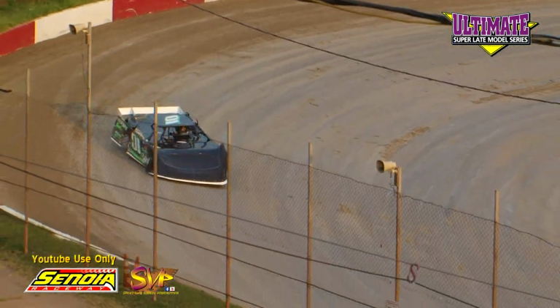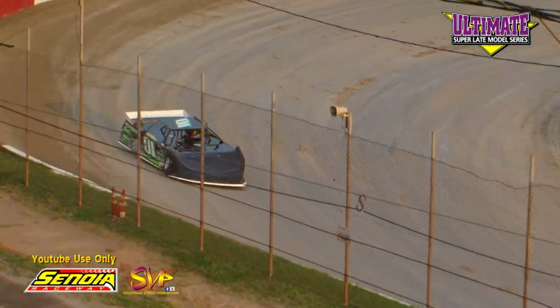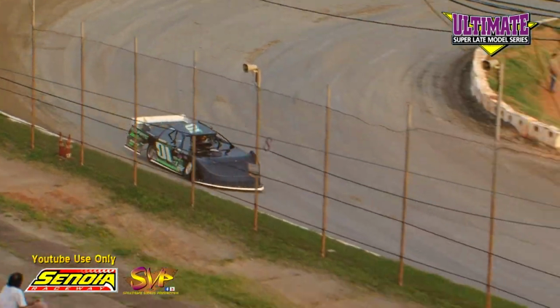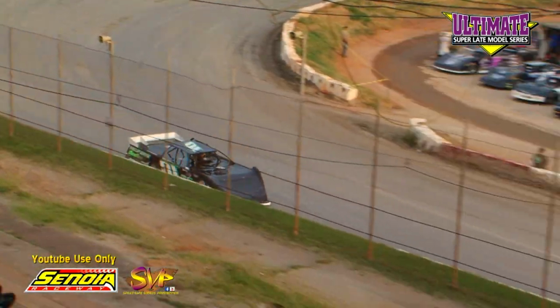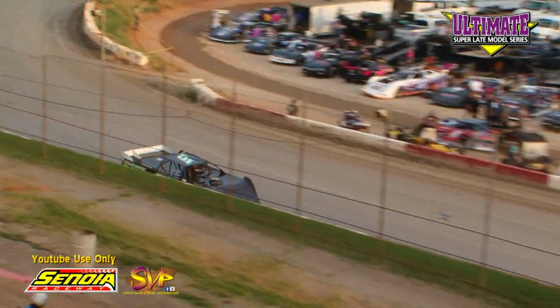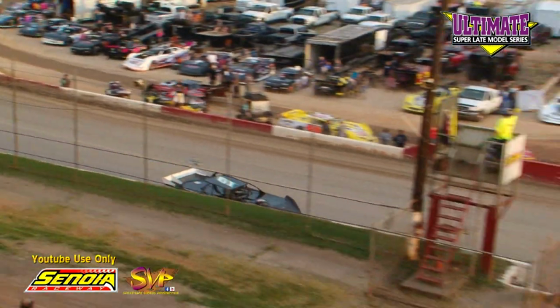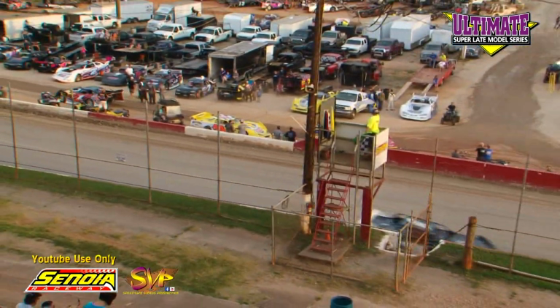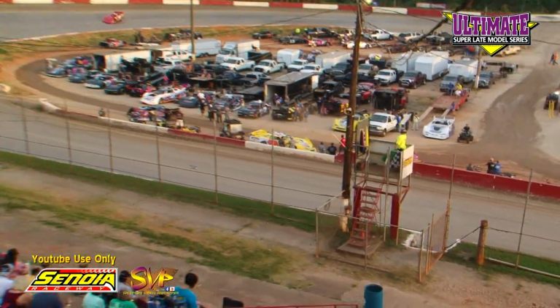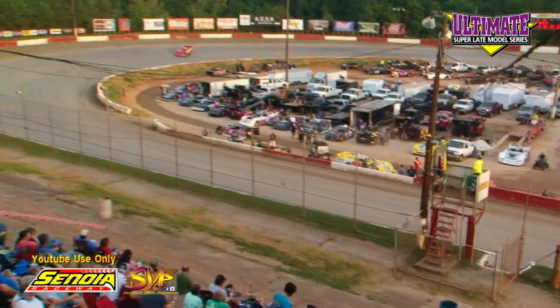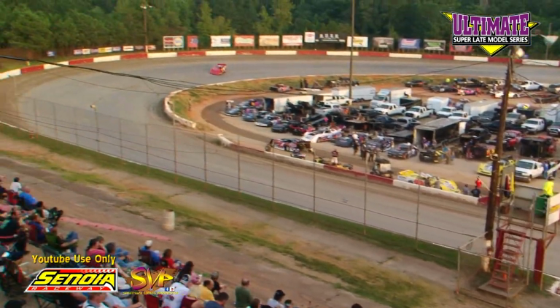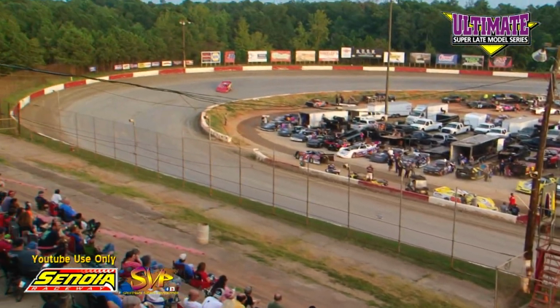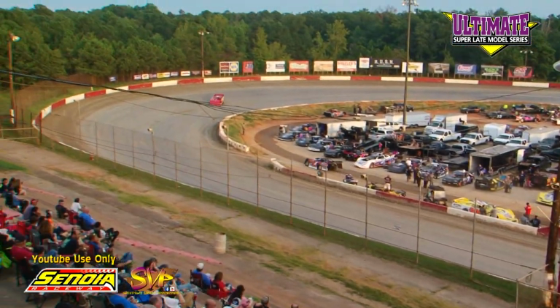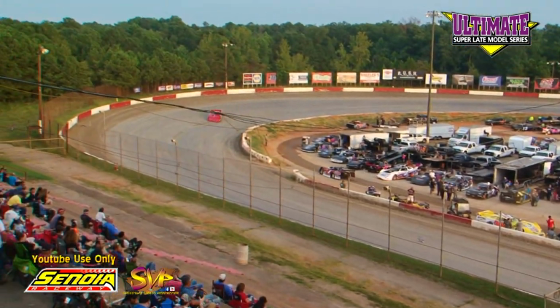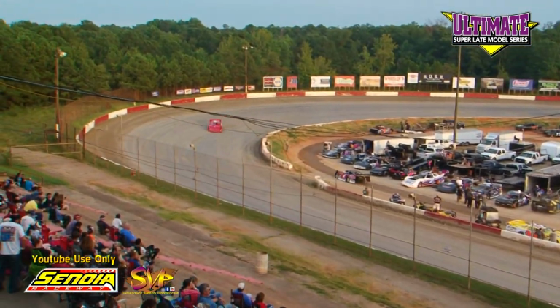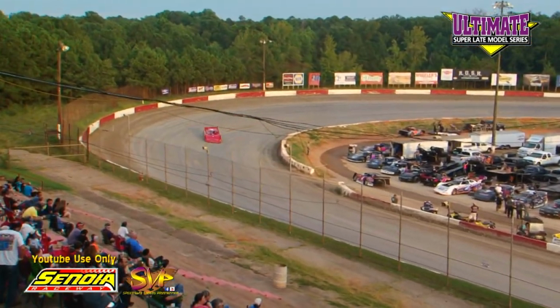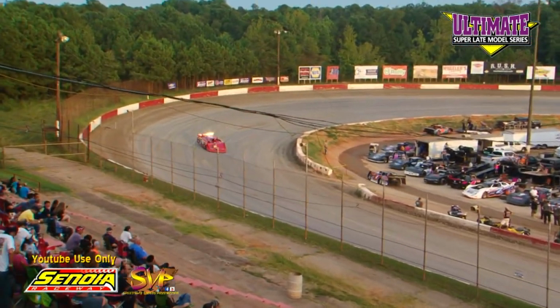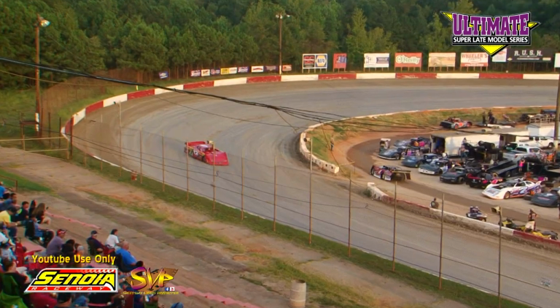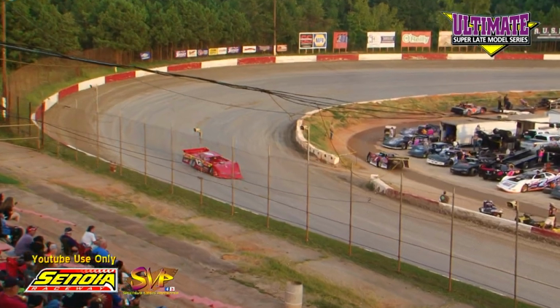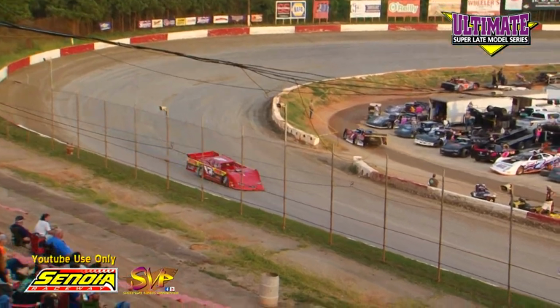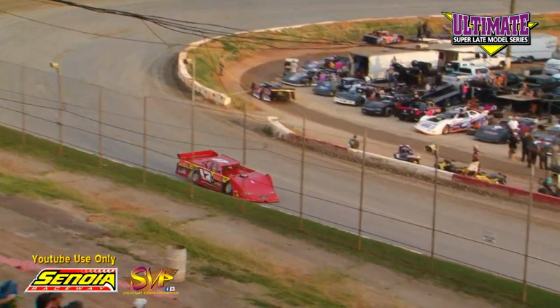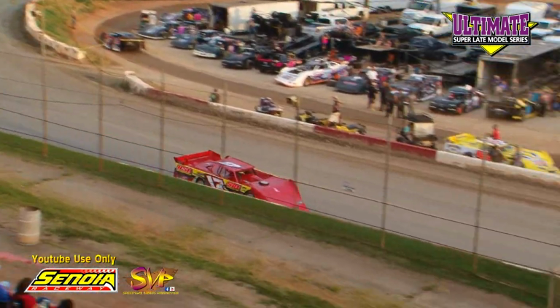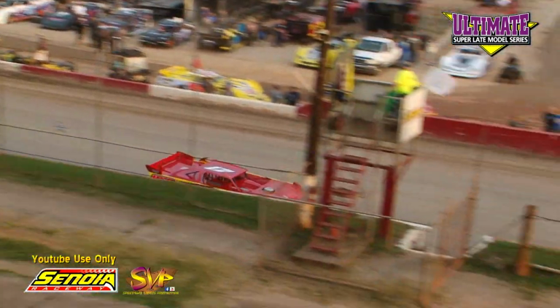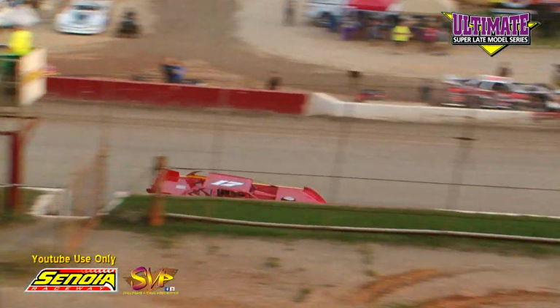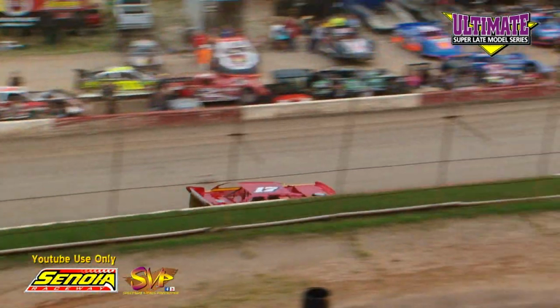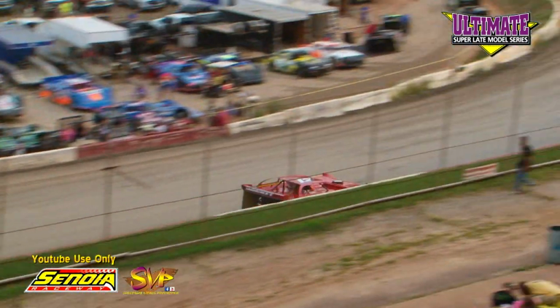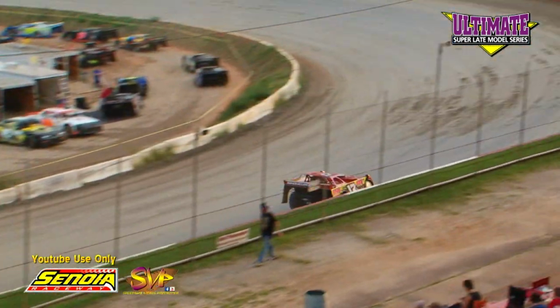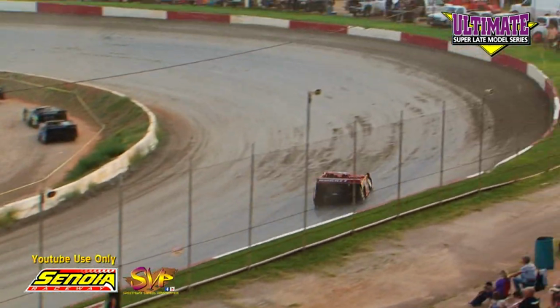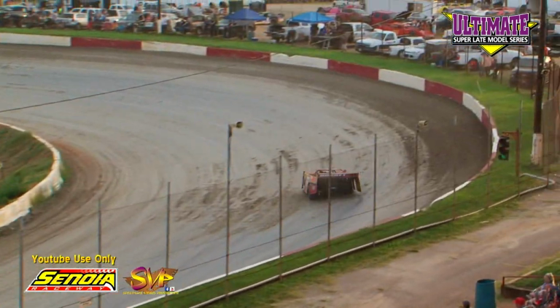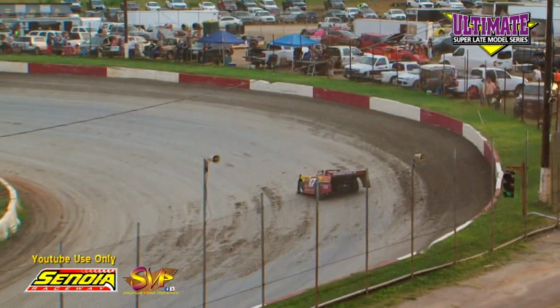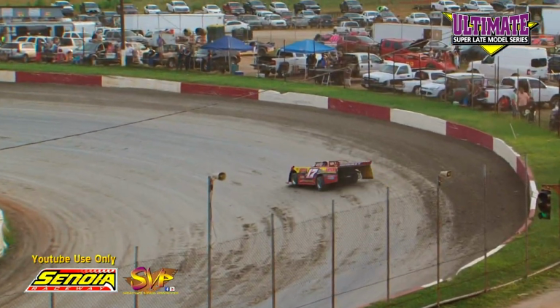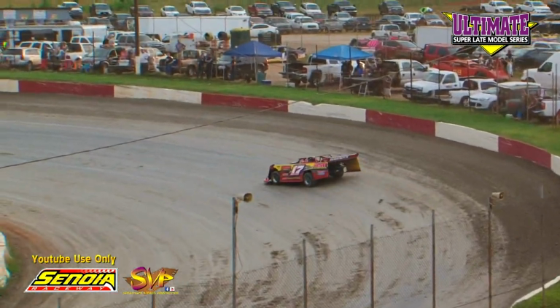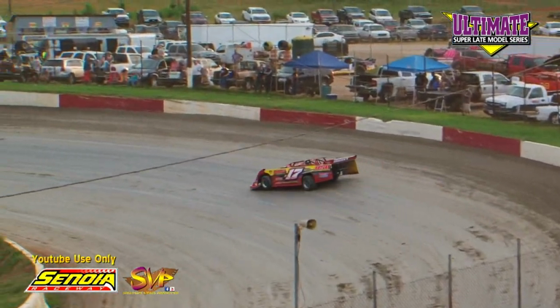Also on the Speedway, Hunter Pennington in the 15 out of Harrison, Tennessee, a Vick Hill powered Rocket. Super K Express, Hunter Electric, Sweet Beginnings, and Precision Seal Coating.